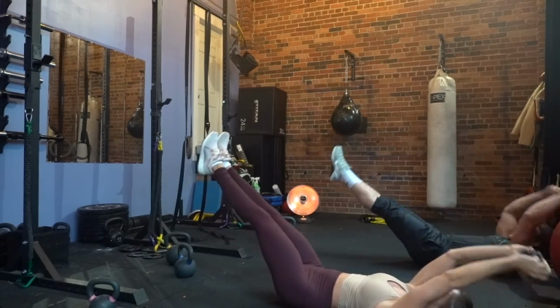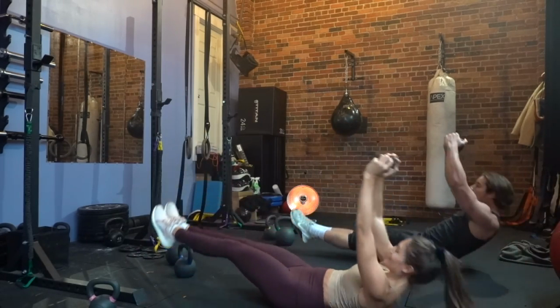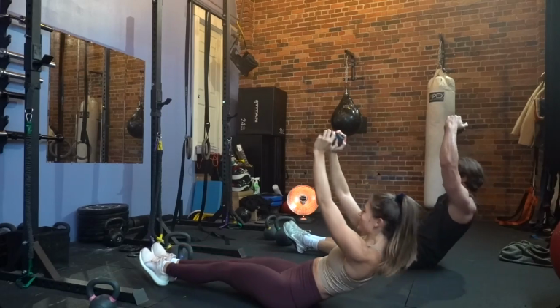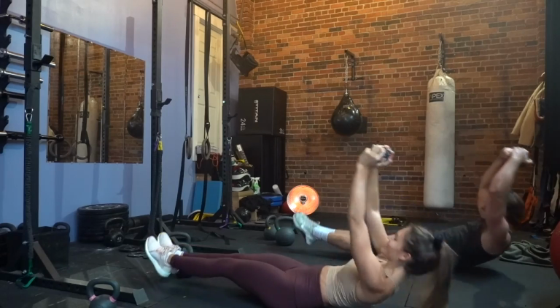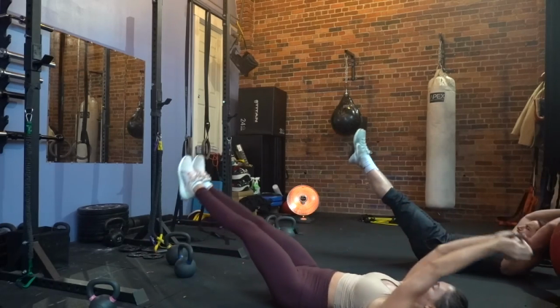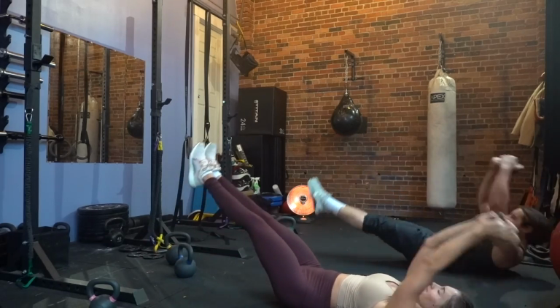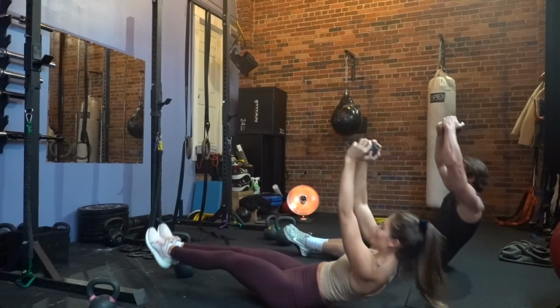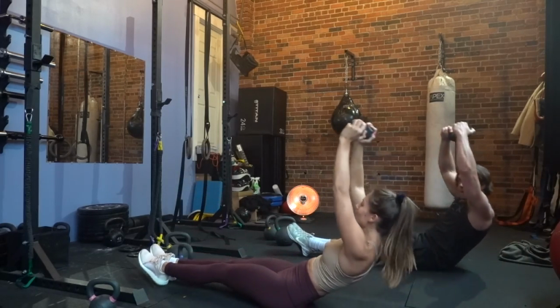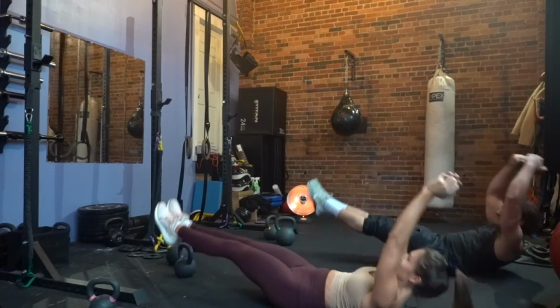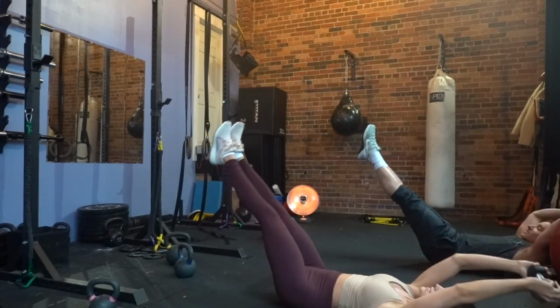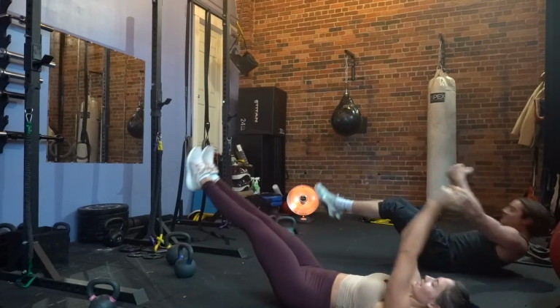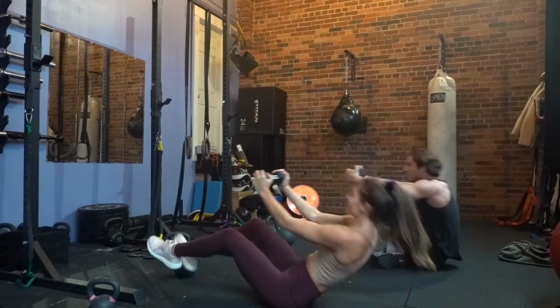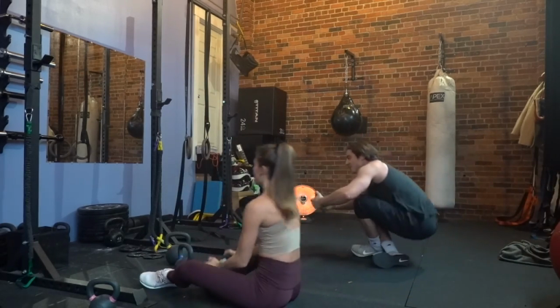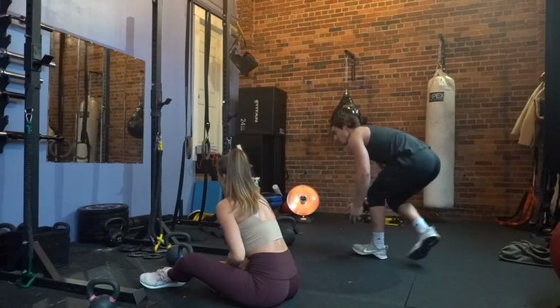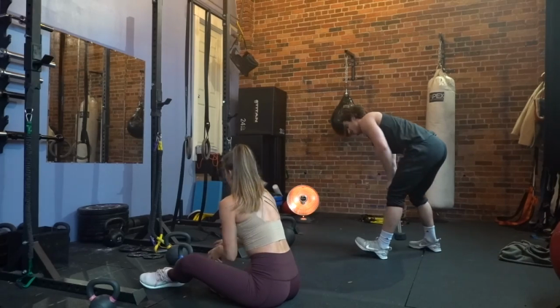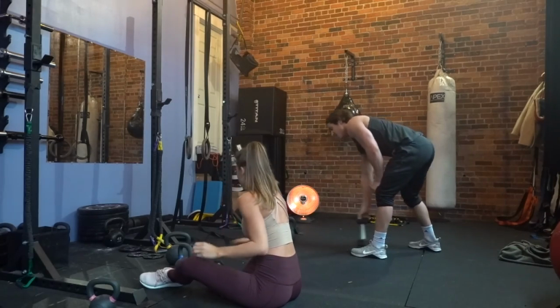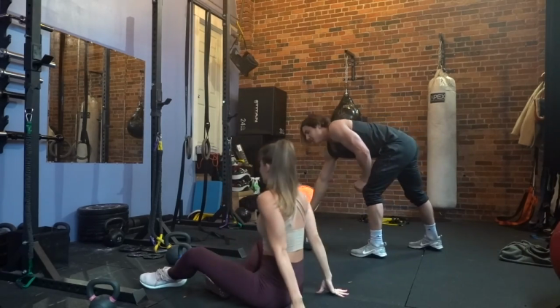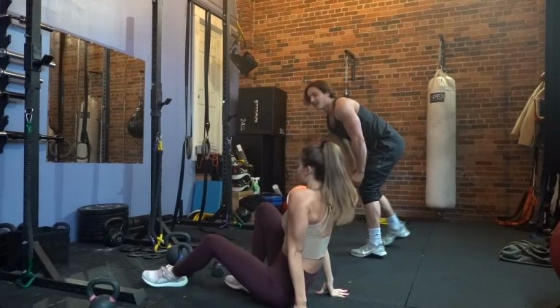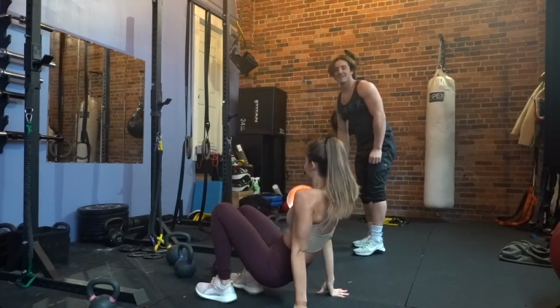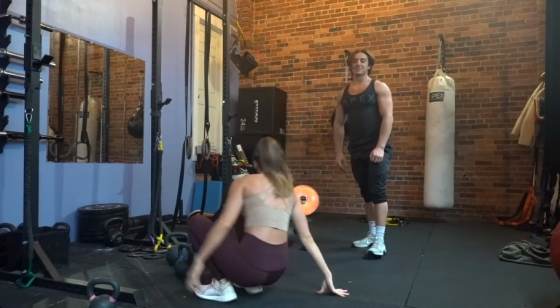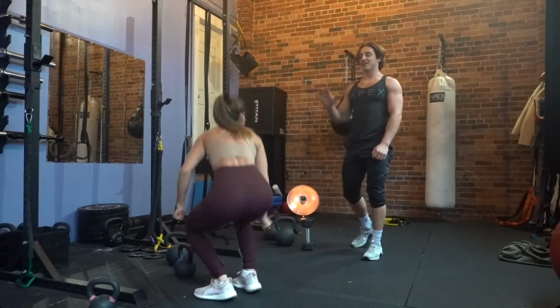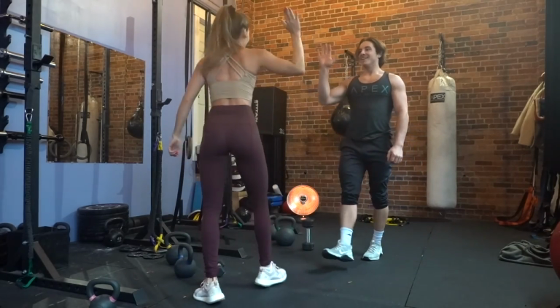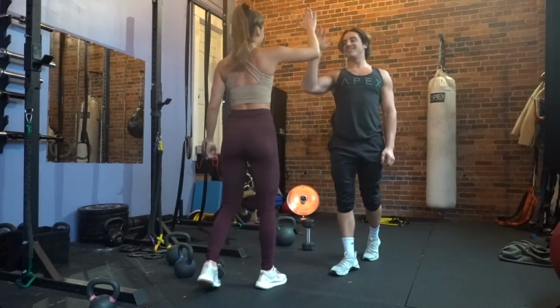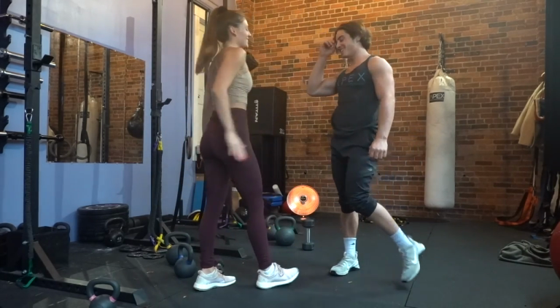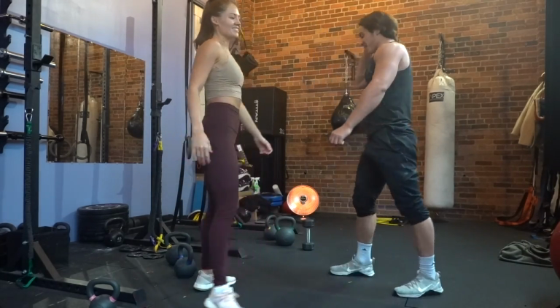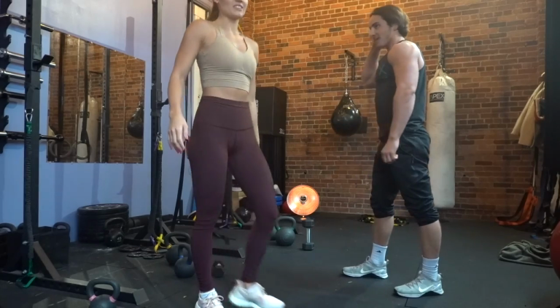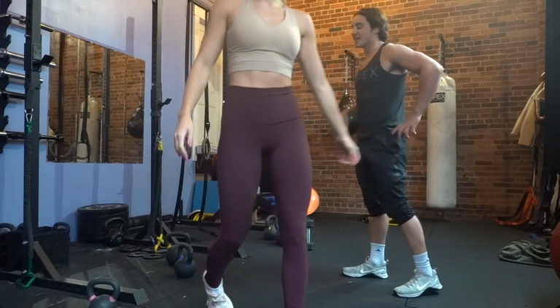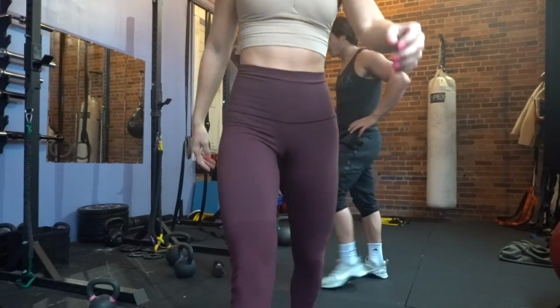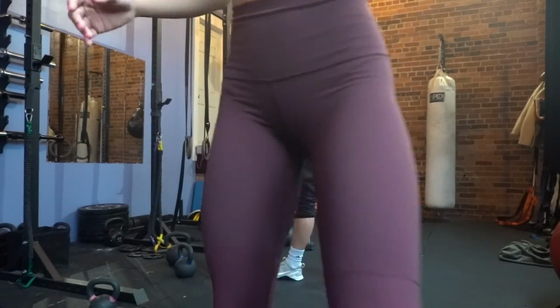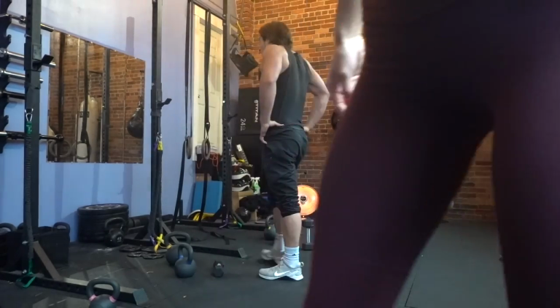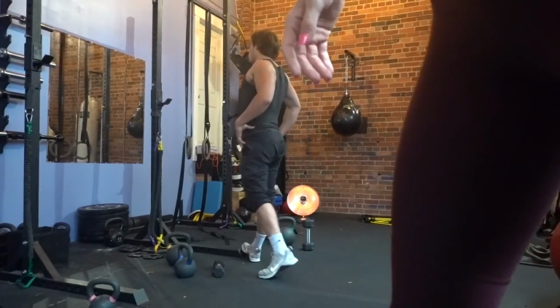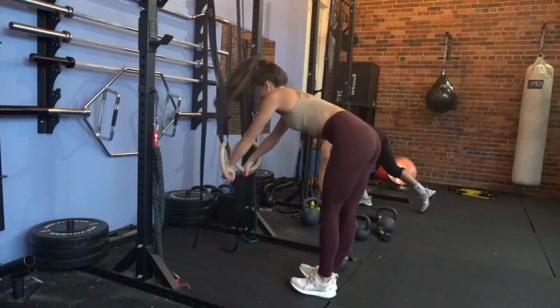It is a struggle by the fifth set, but I can tell you it's going to be an extremely good workout. Do this five times and move on to the next circuit.